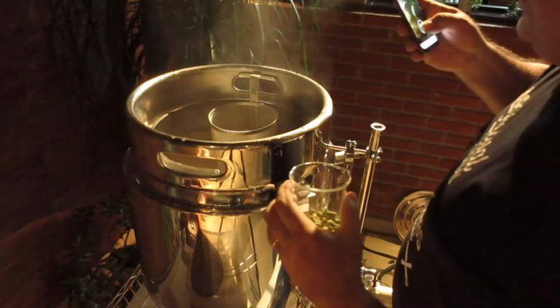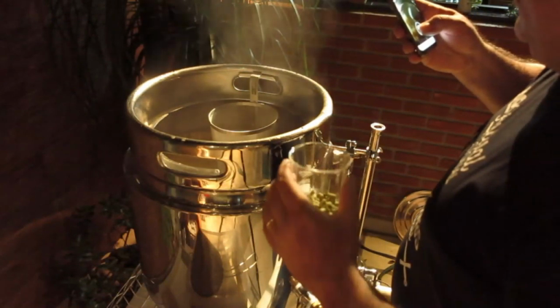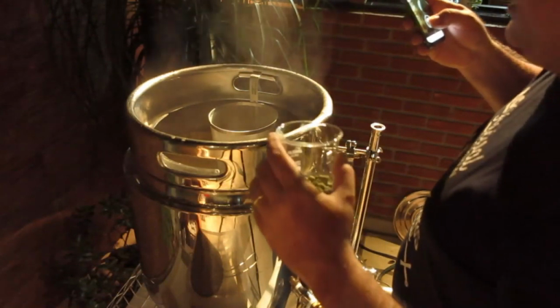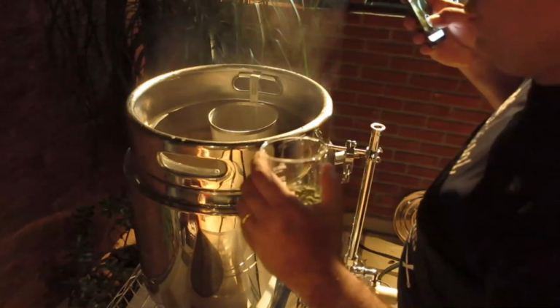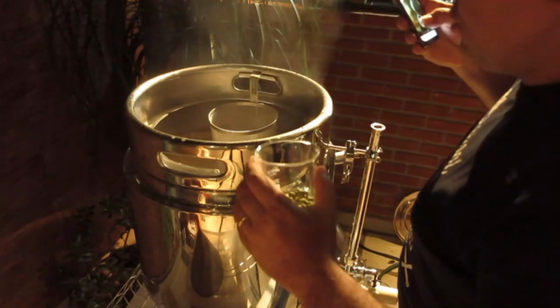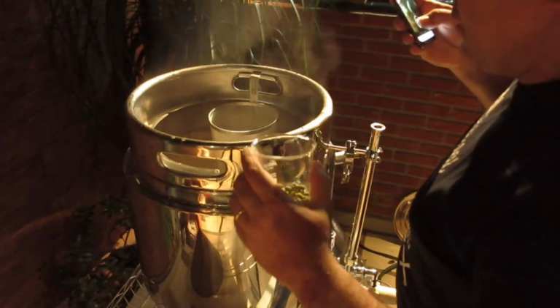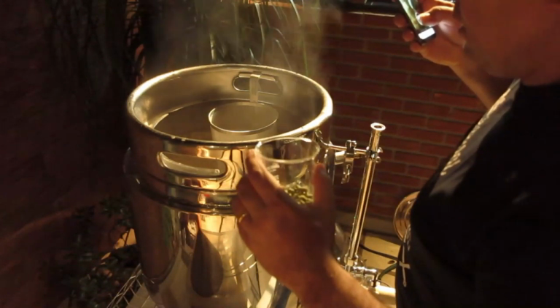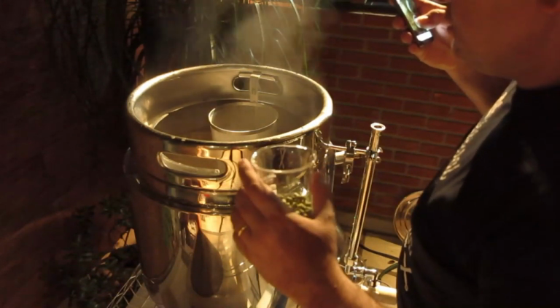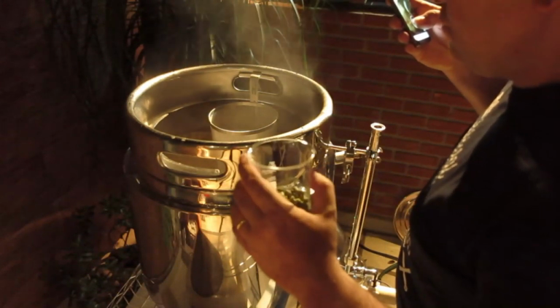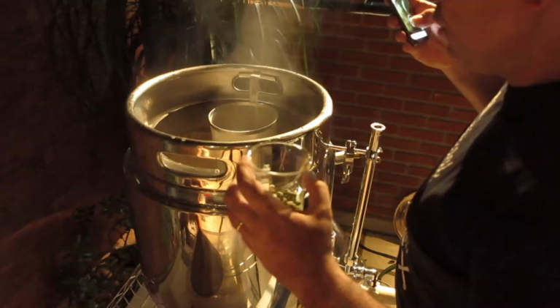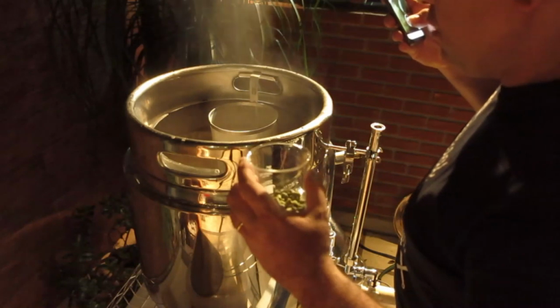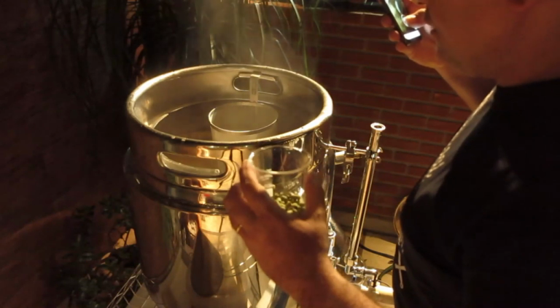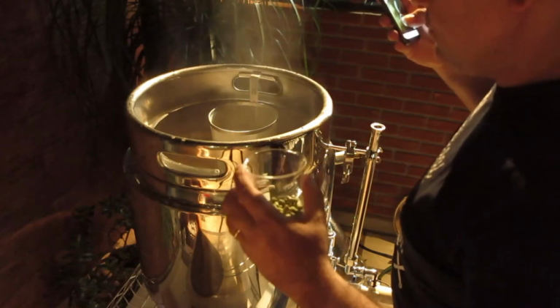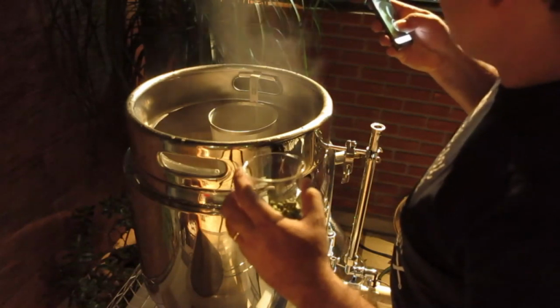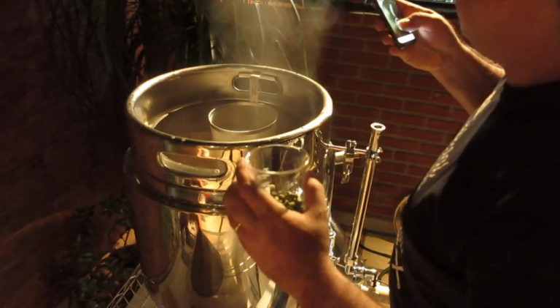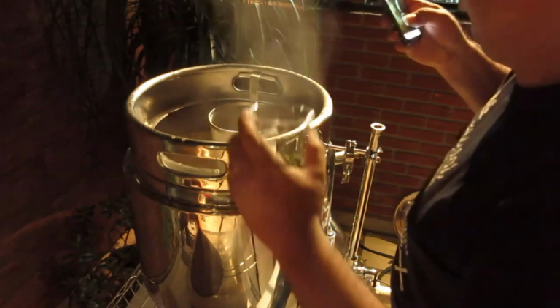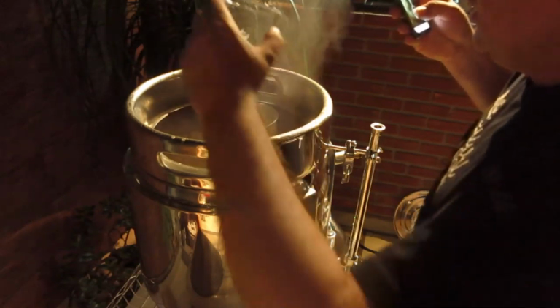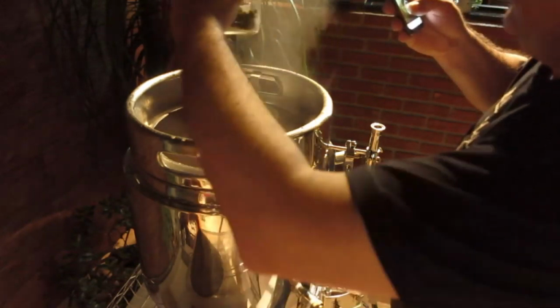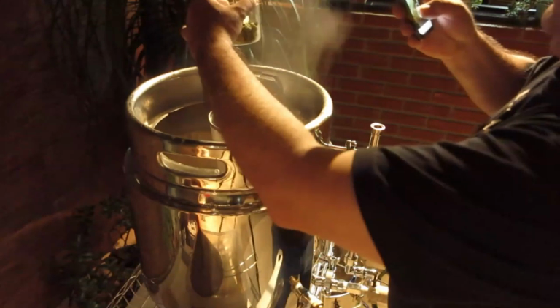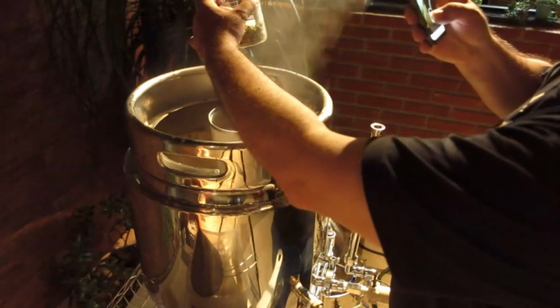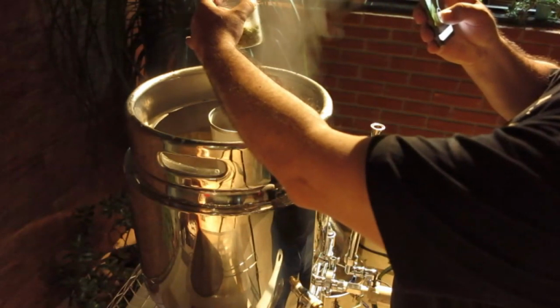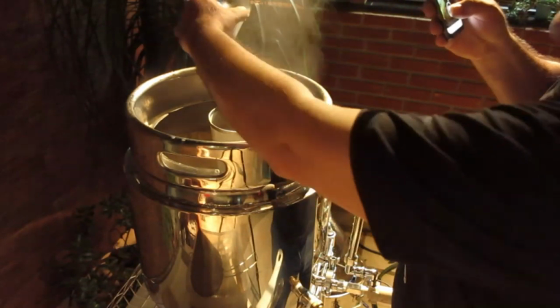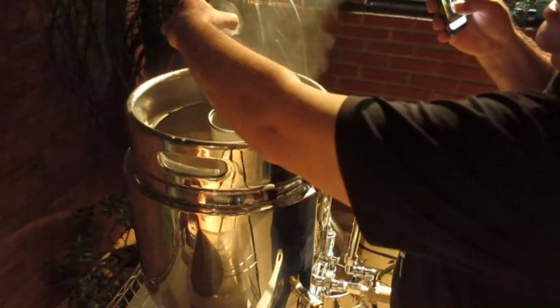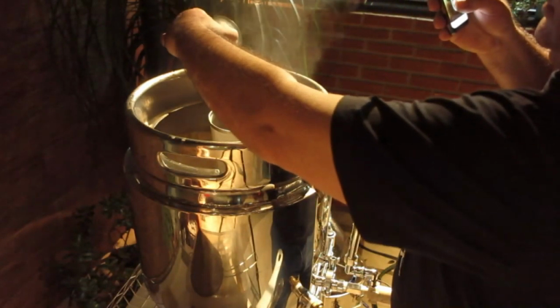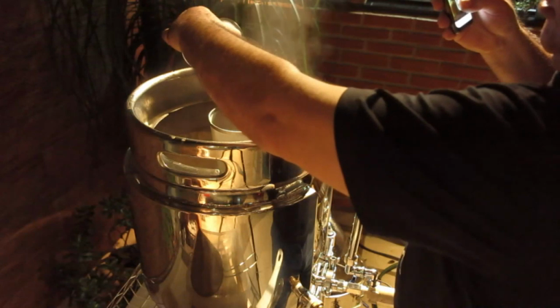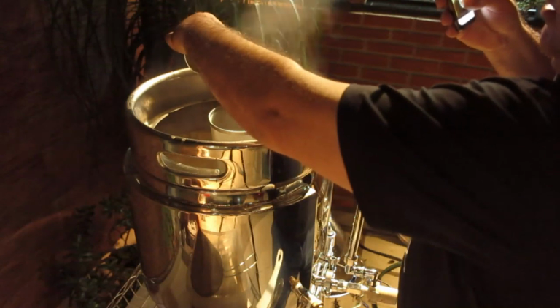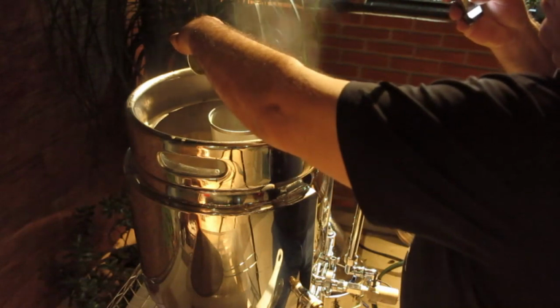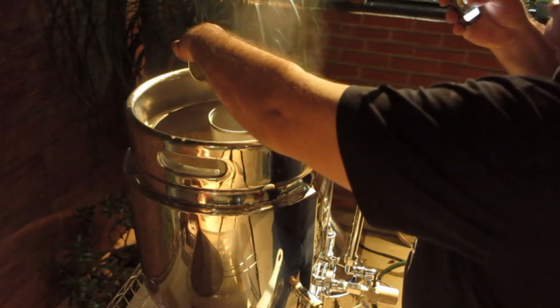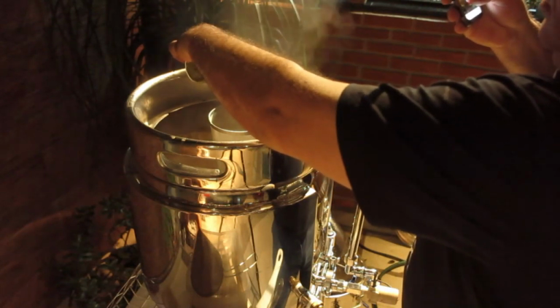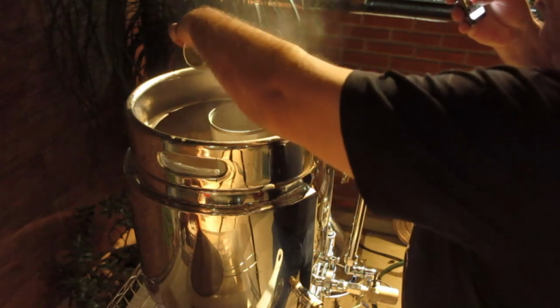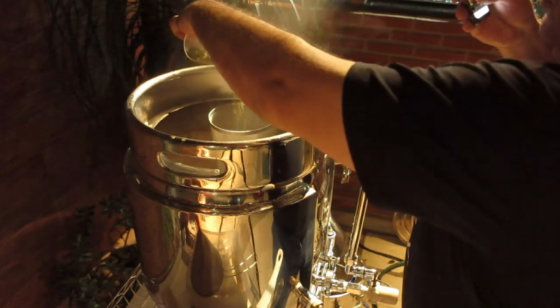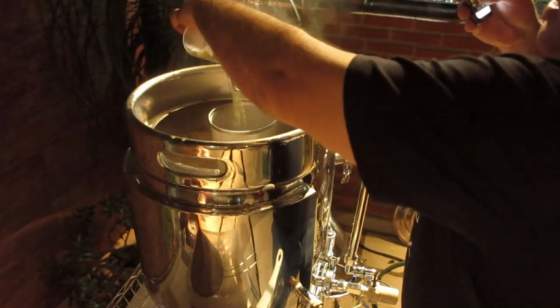90 minutos, vou mostrar agora — 90 minutos de fervura. 50 gramas de lúpulo.